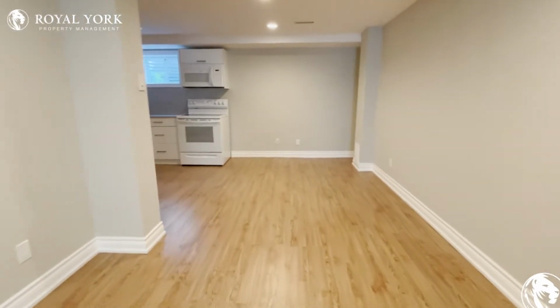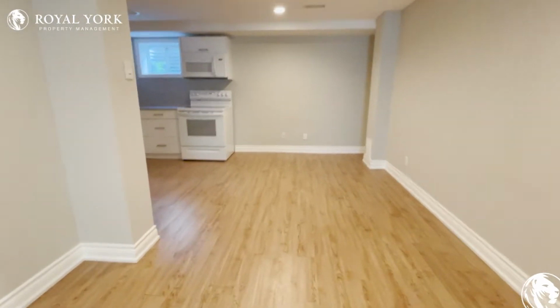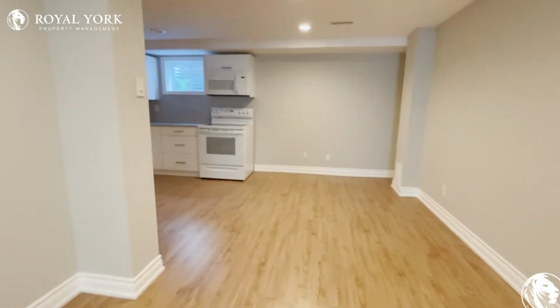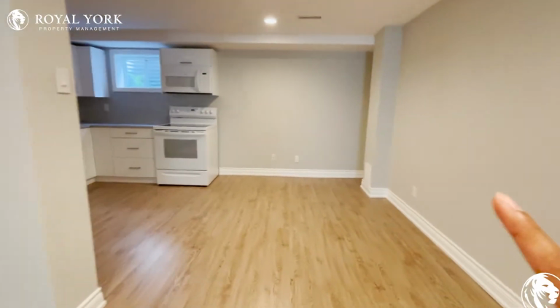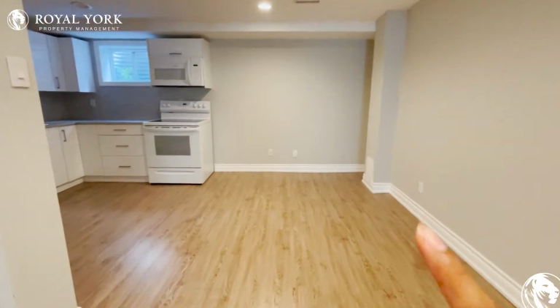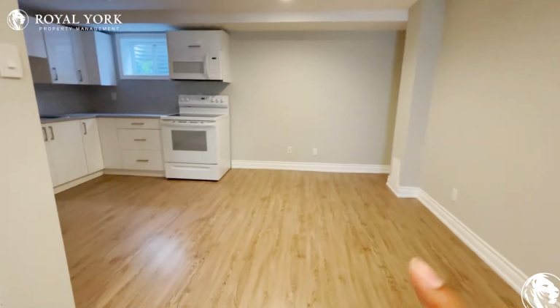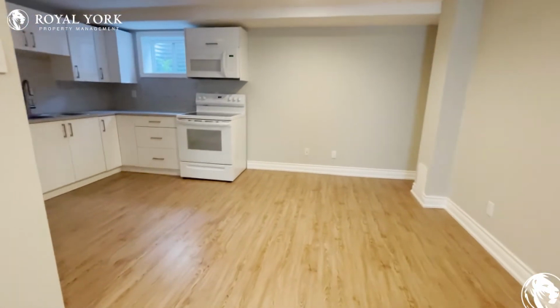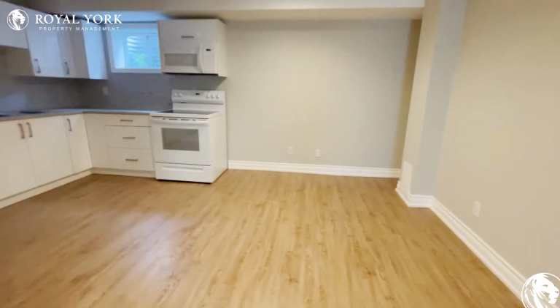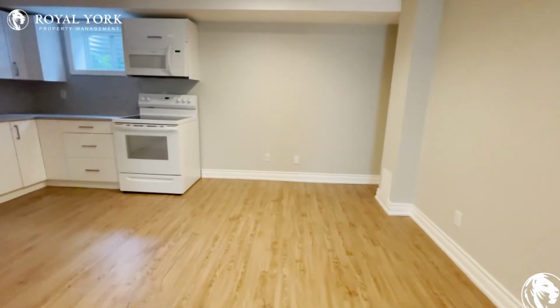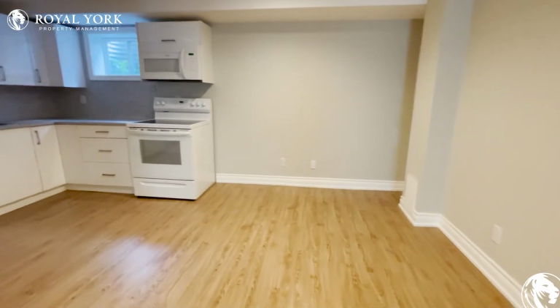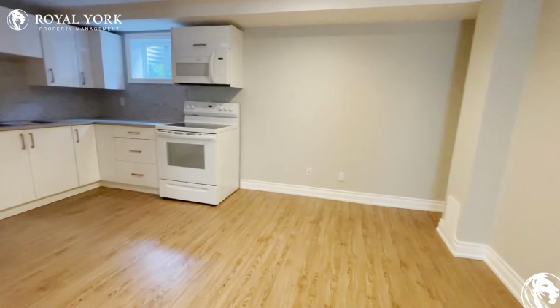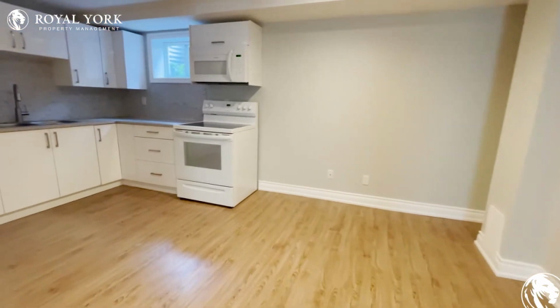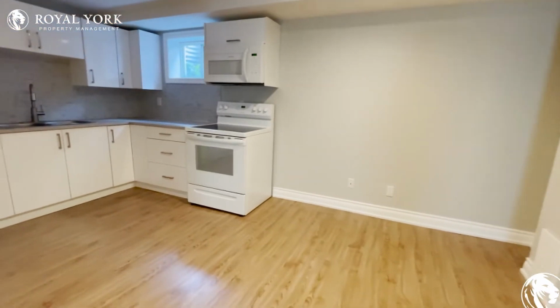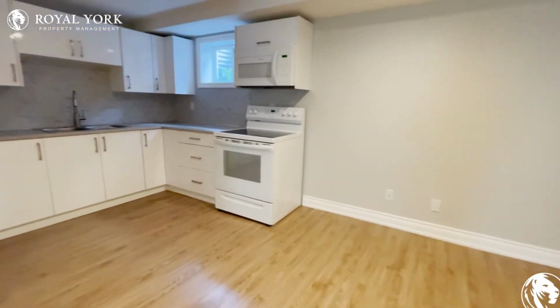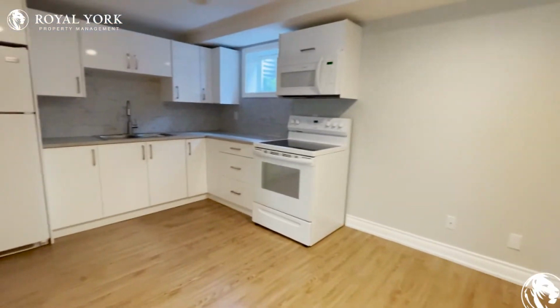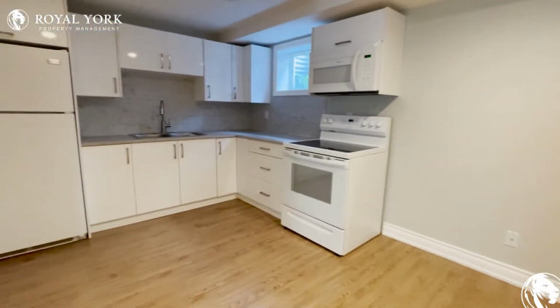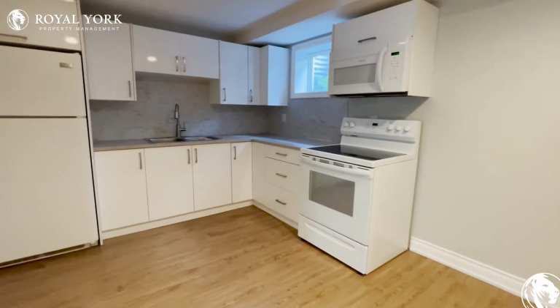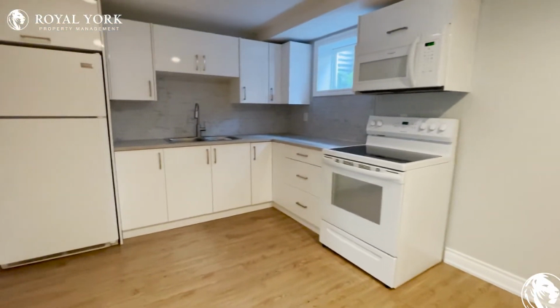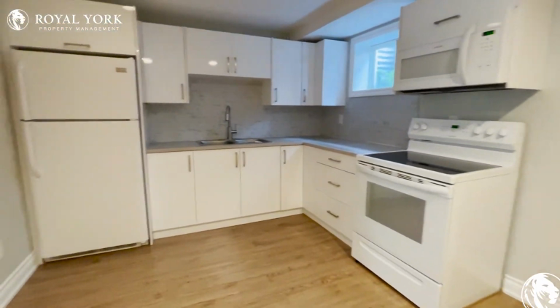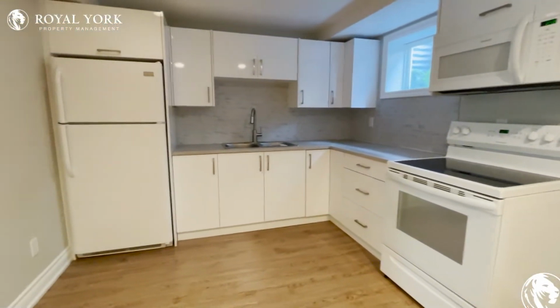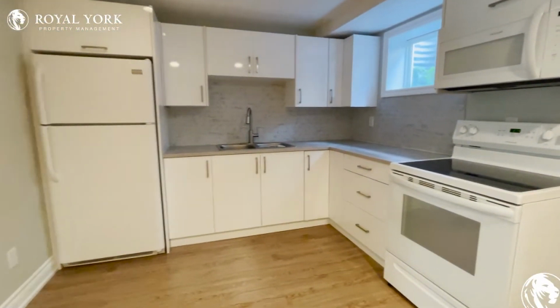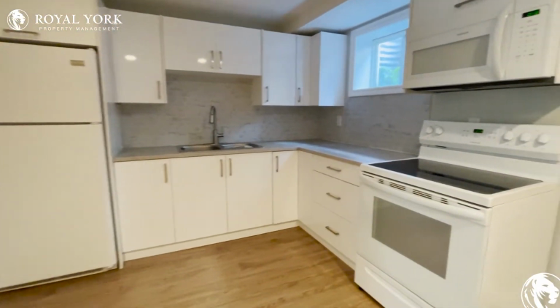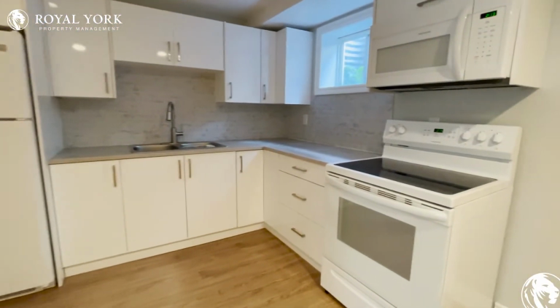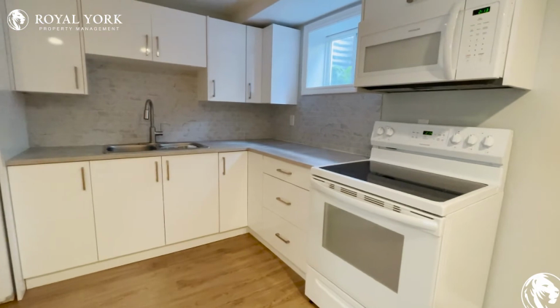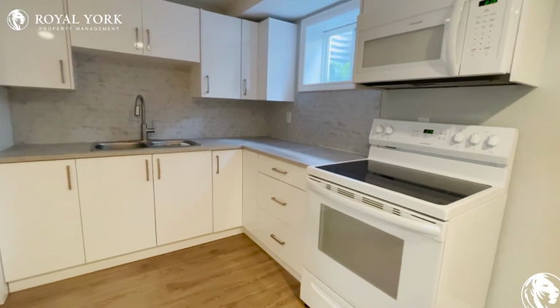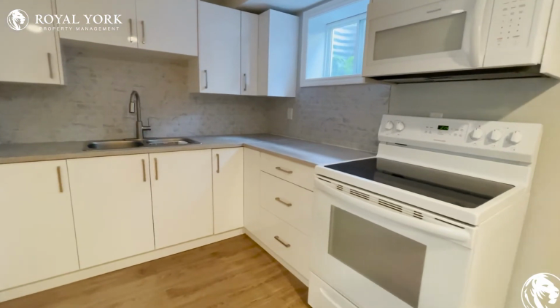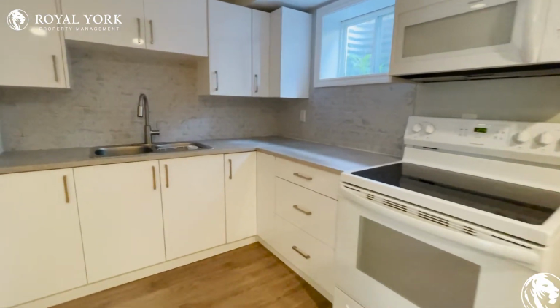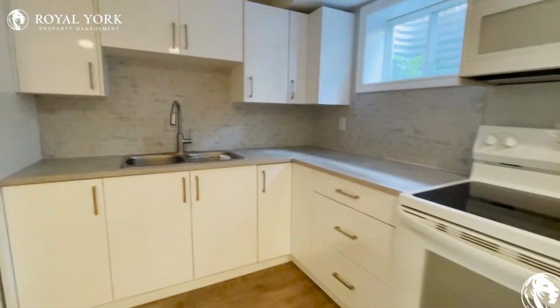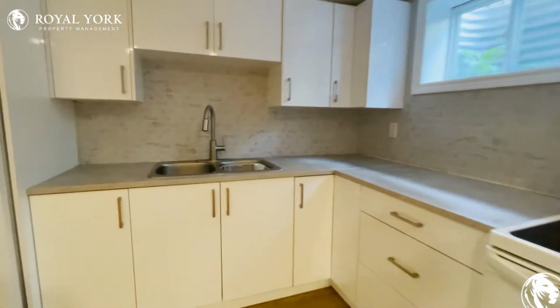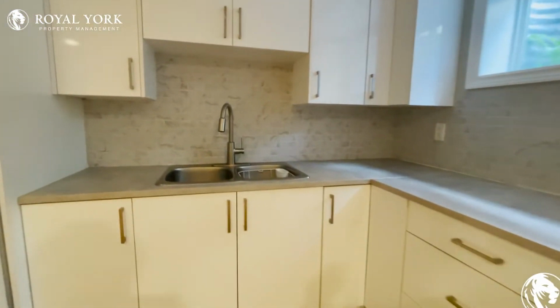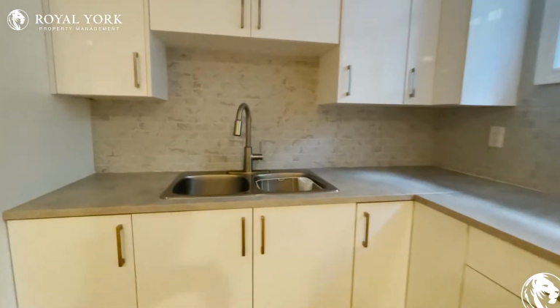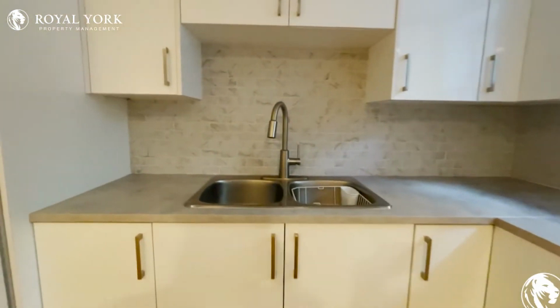On this side you can have a nice breakfast area set up, and moving on to the kitchen where you have your three-piece appliances and this beautiful backsplash.